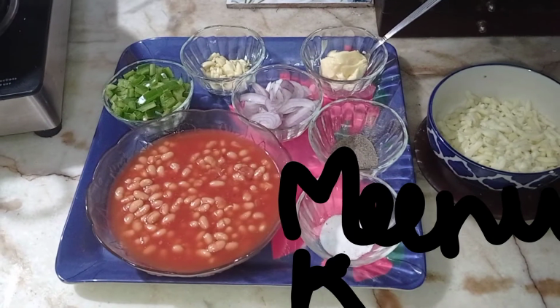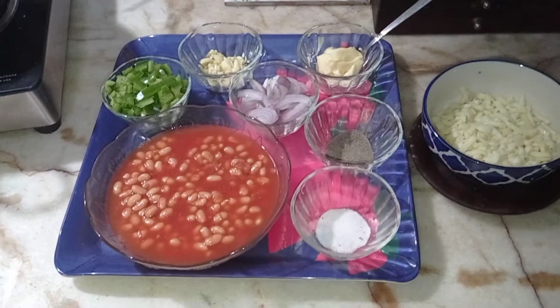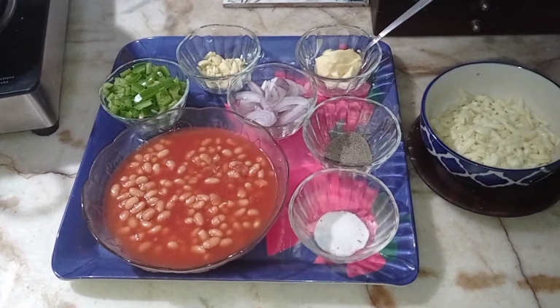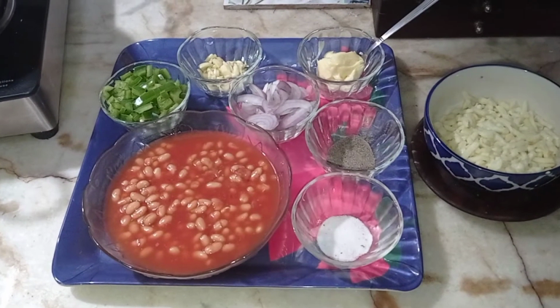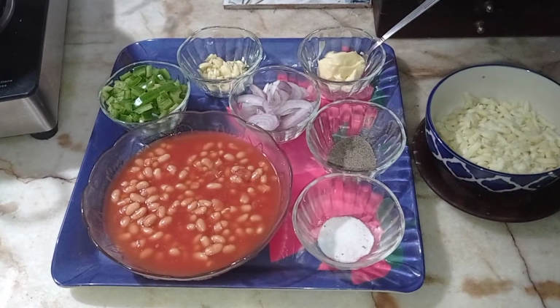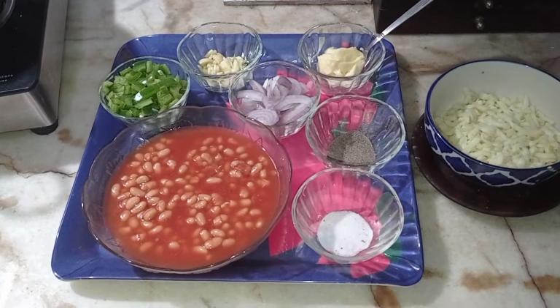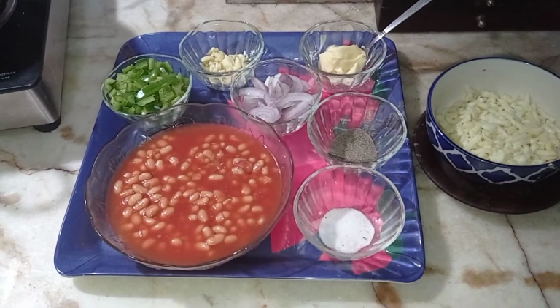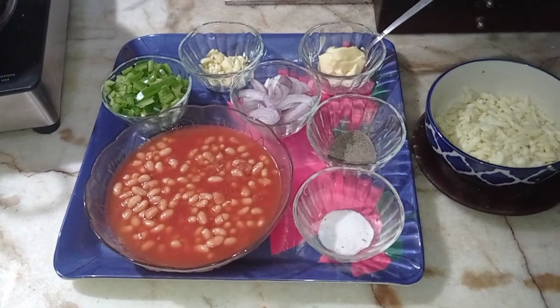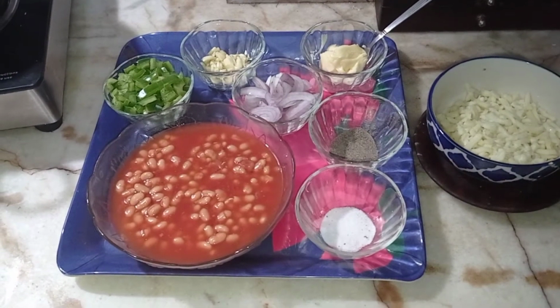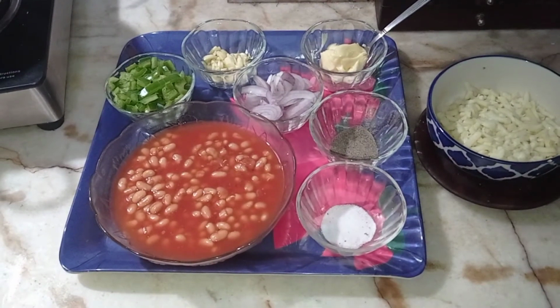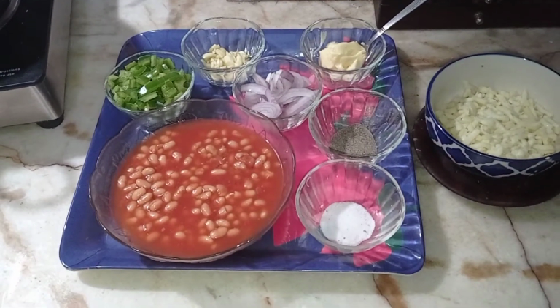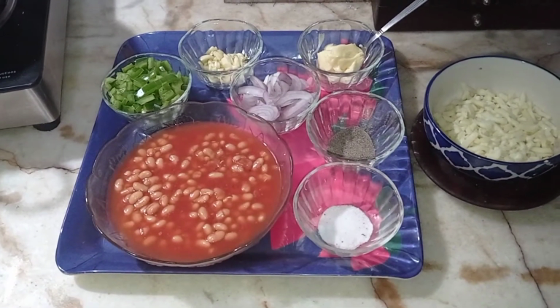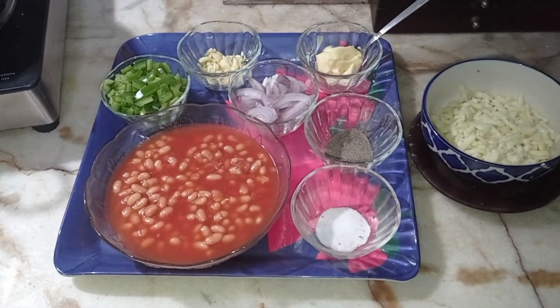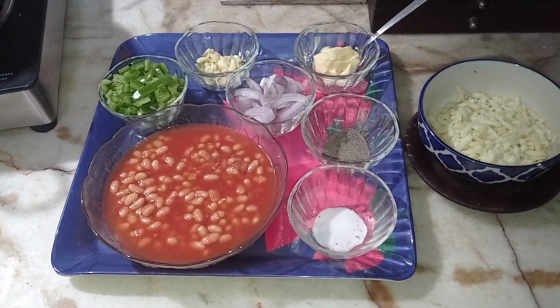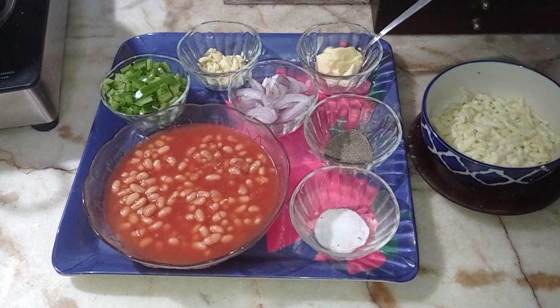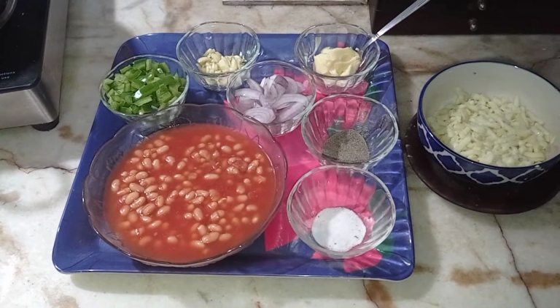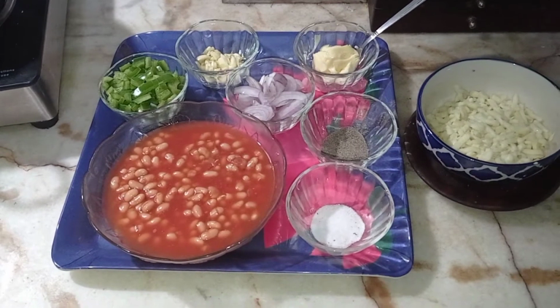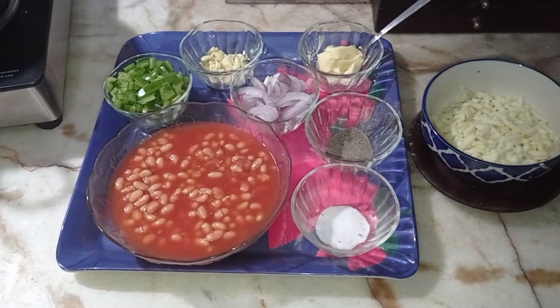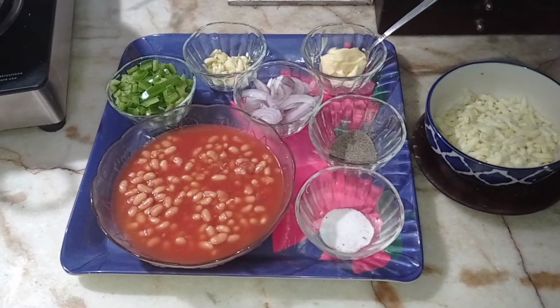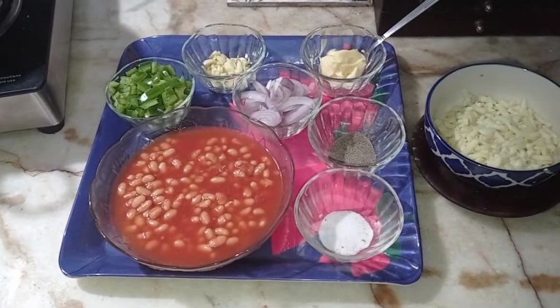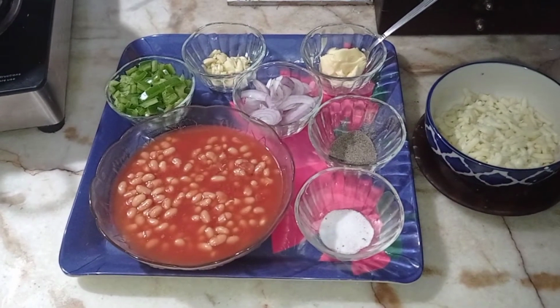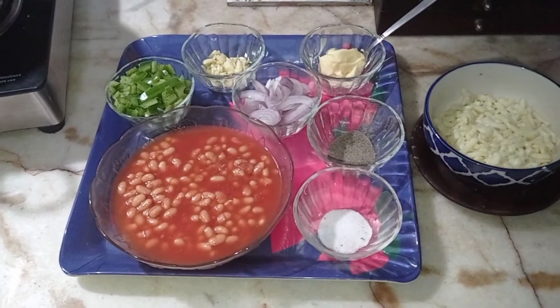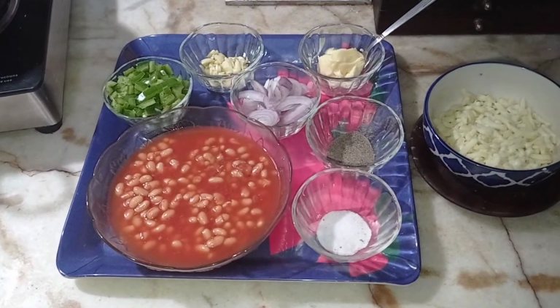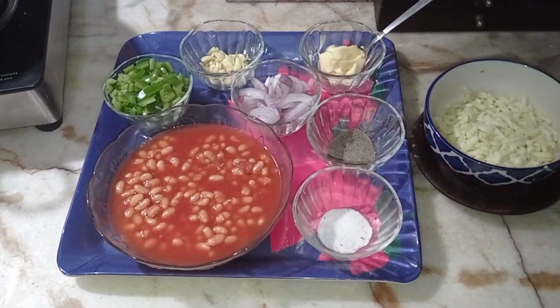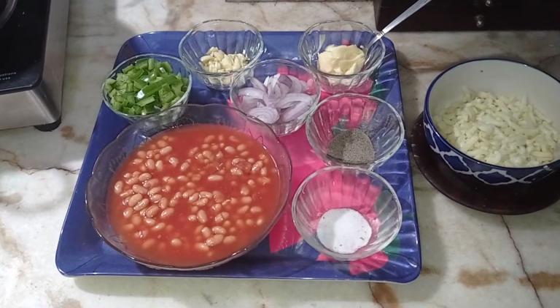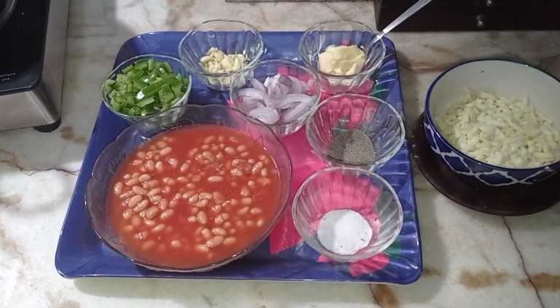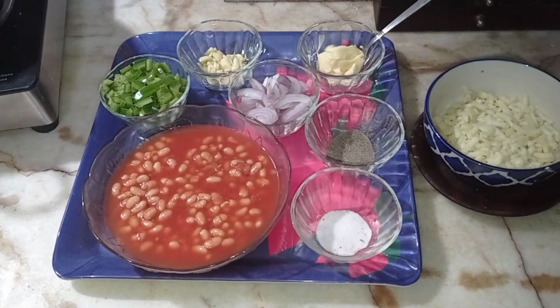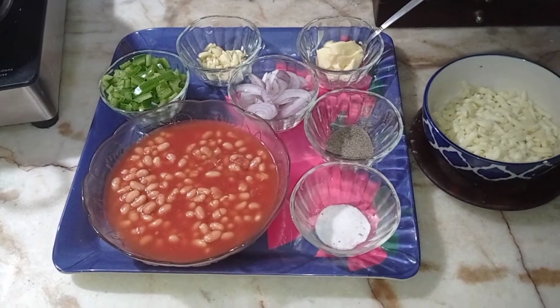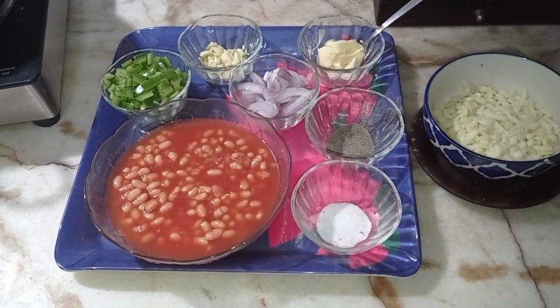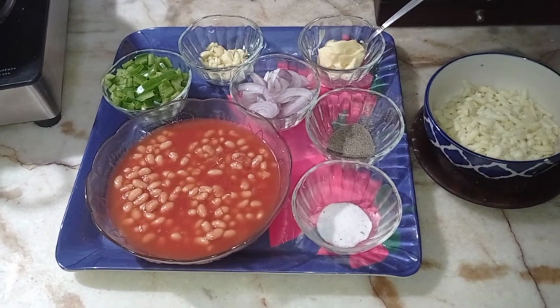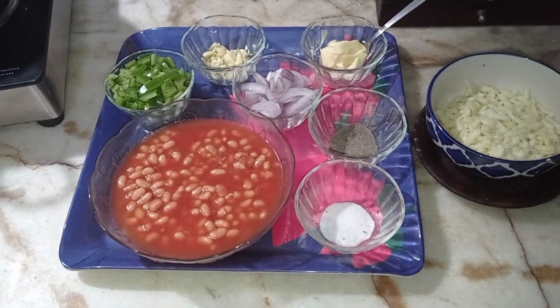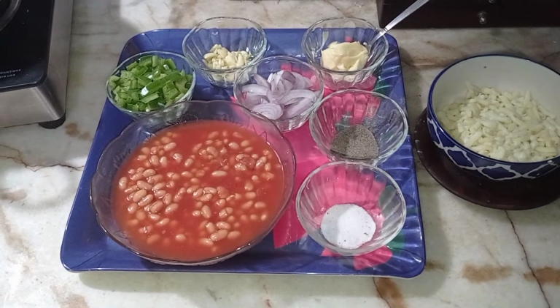Today at Minu's Kitchen we will be cooking a simple, delicious and very yummy recipe. This is called baked beans on toast. You can have this as a breakfast recipe or even as an evening snack.